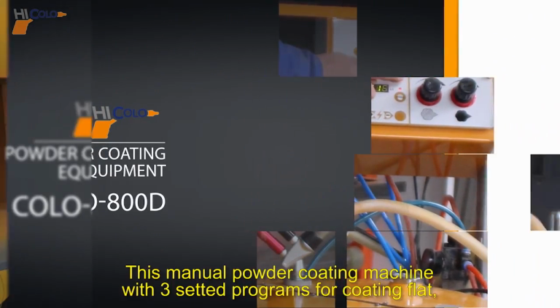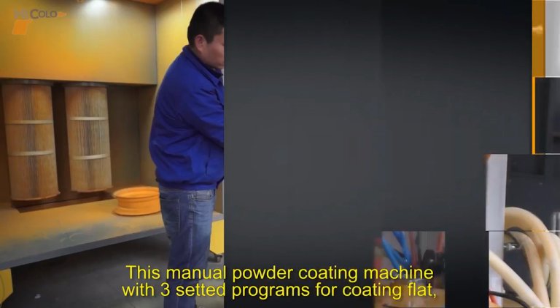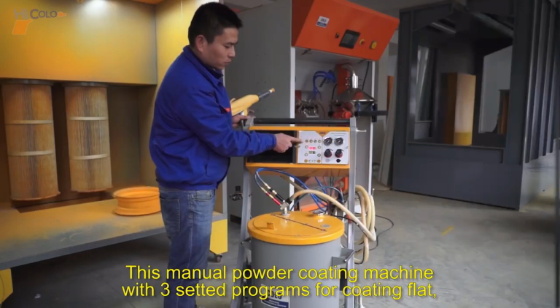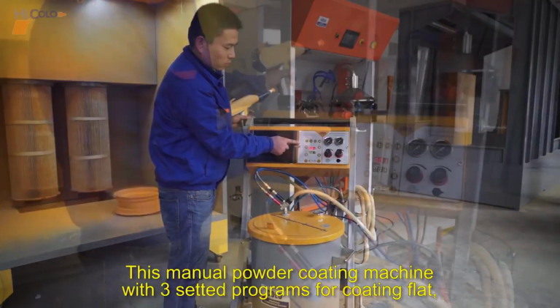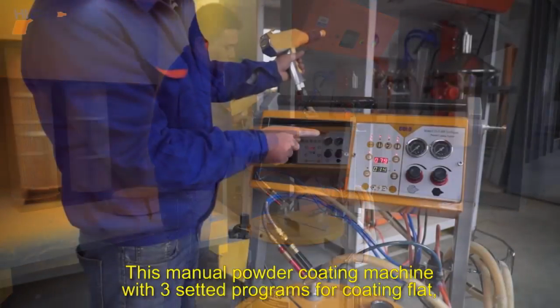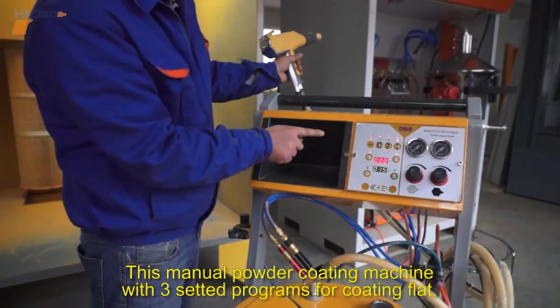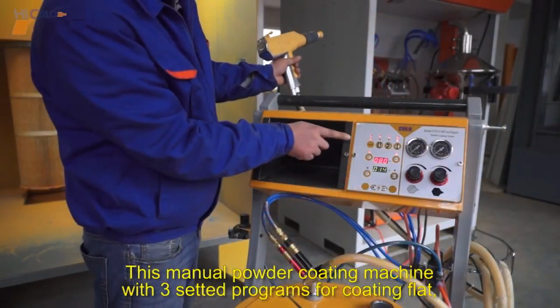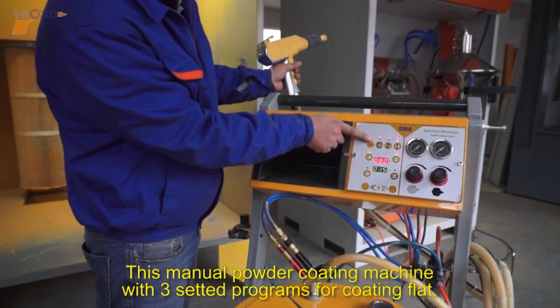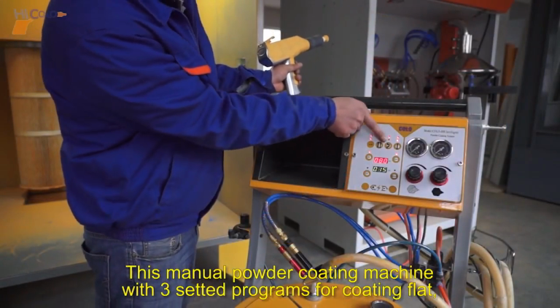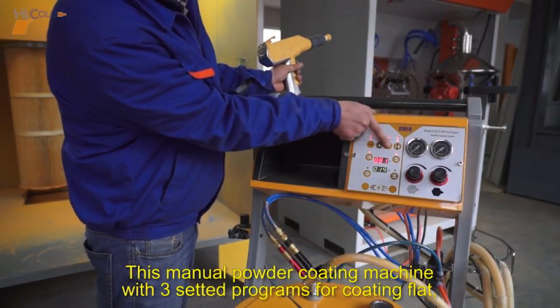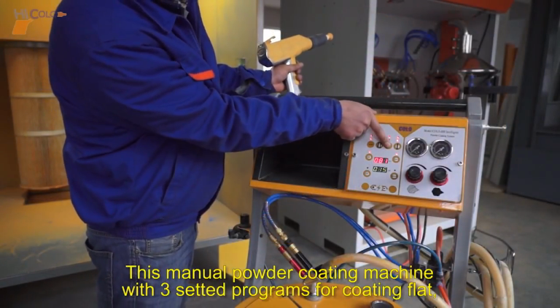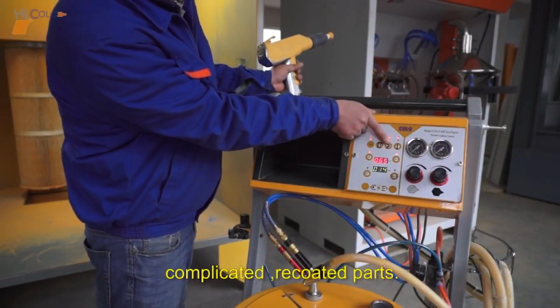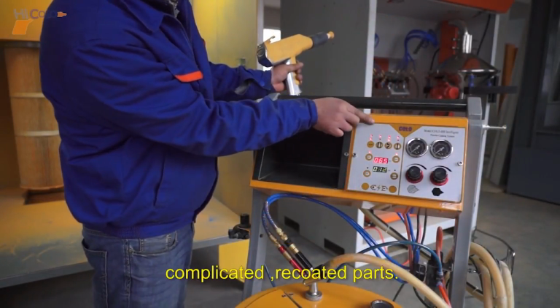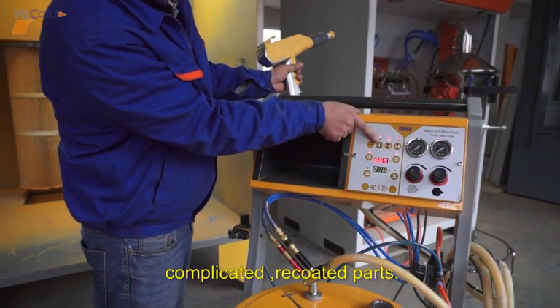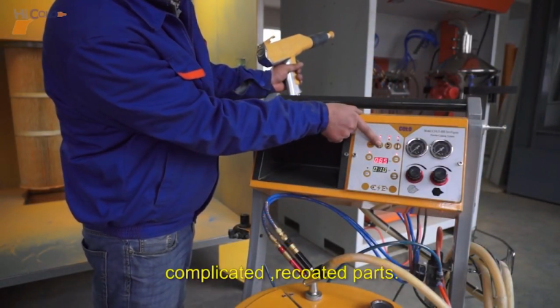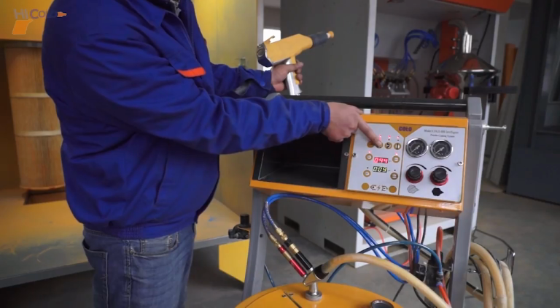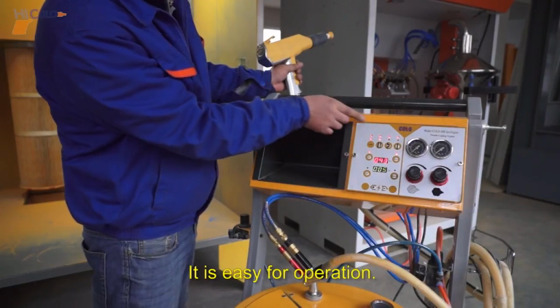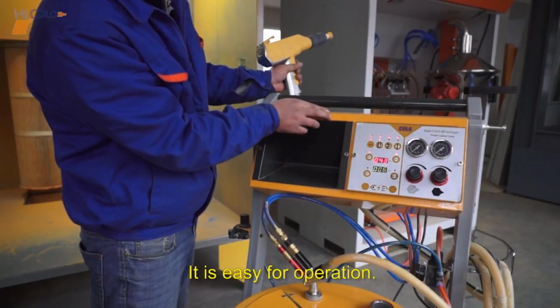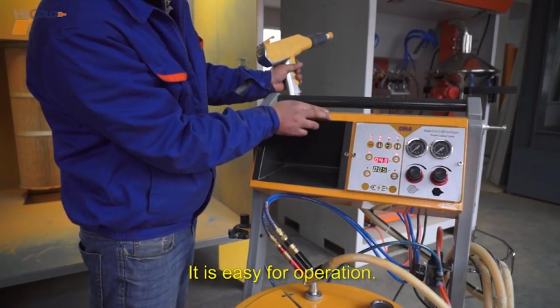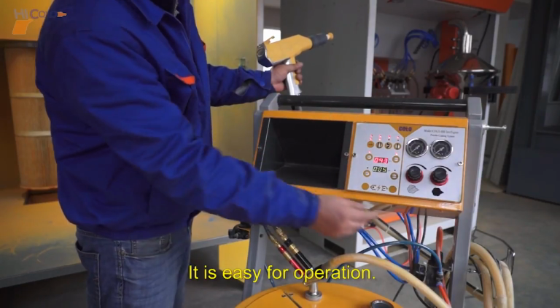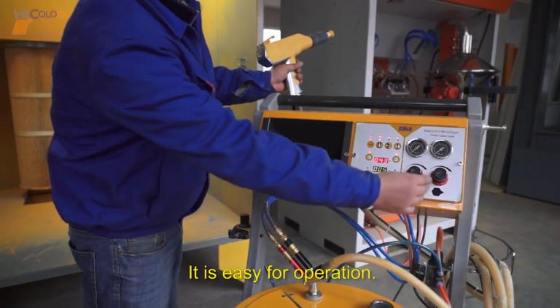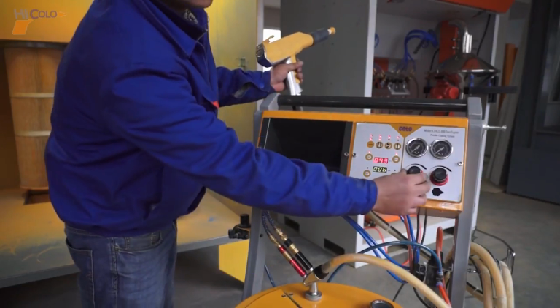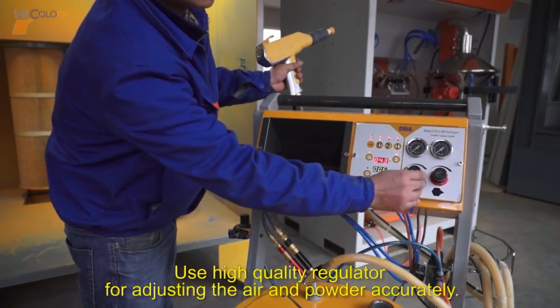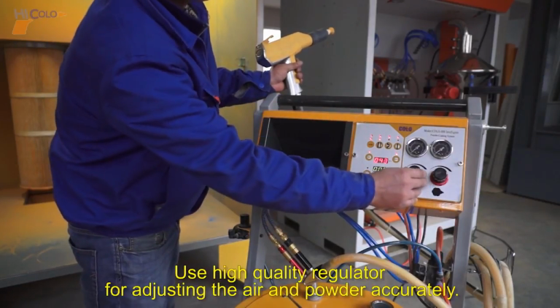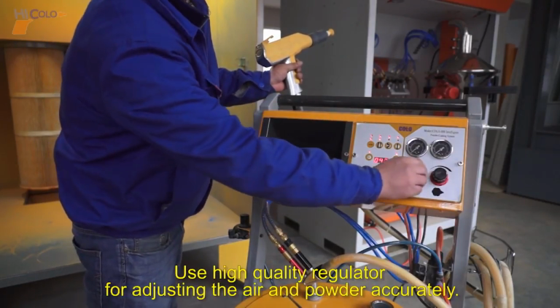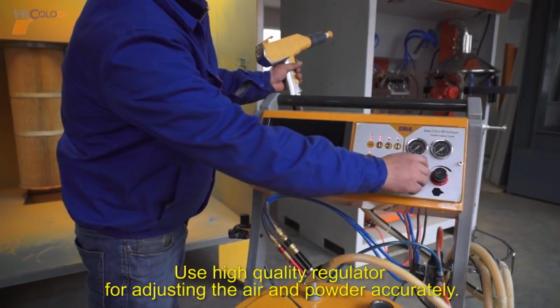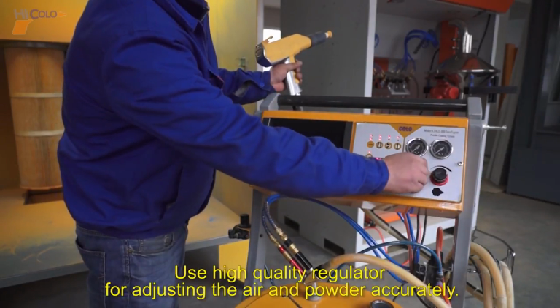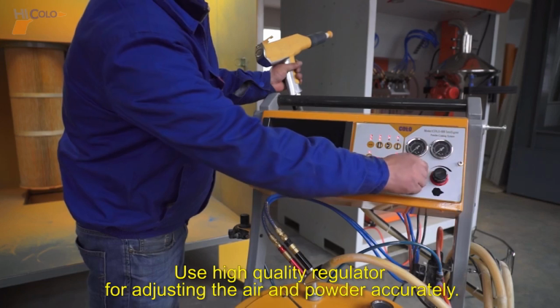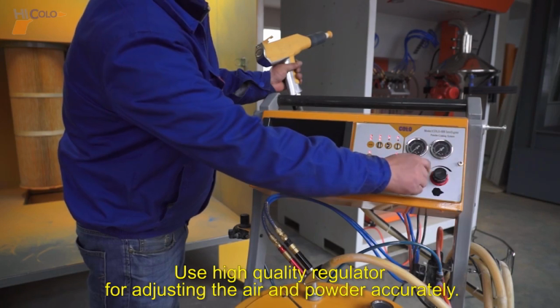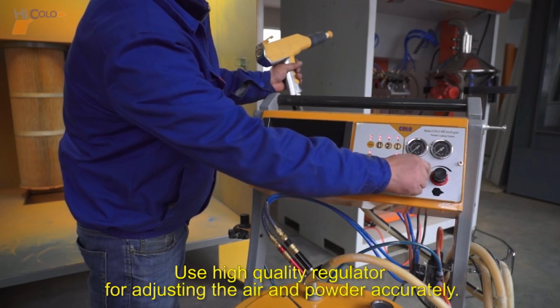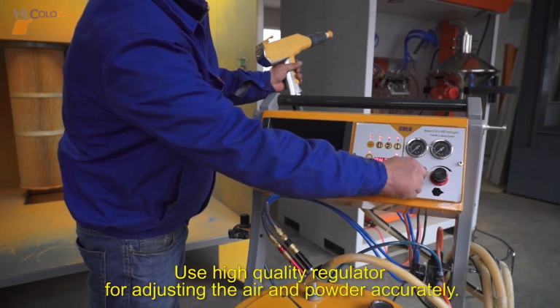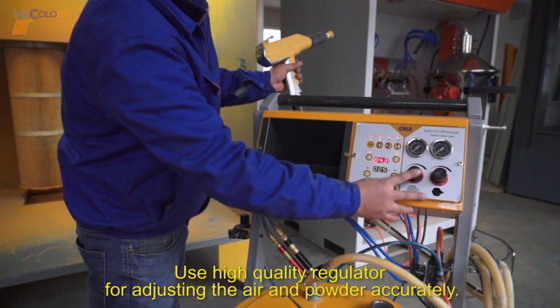This manual powder coating machine has preset programs for coating flat, complicated, and re-coated parts. It is easy to operate. It uses a high quality regulator for adjusting the air and powder accurately.